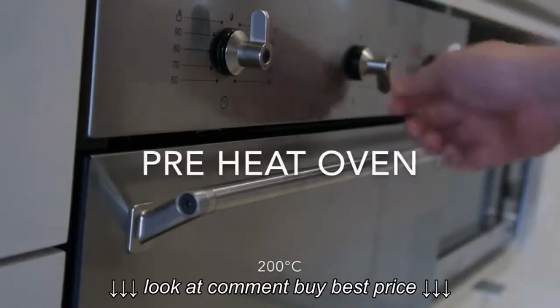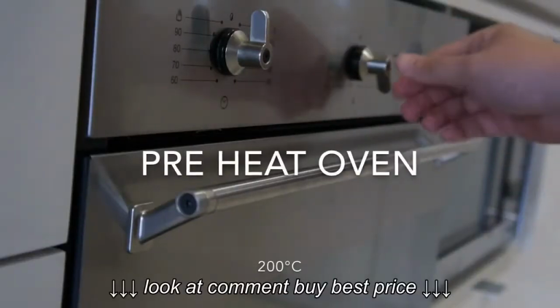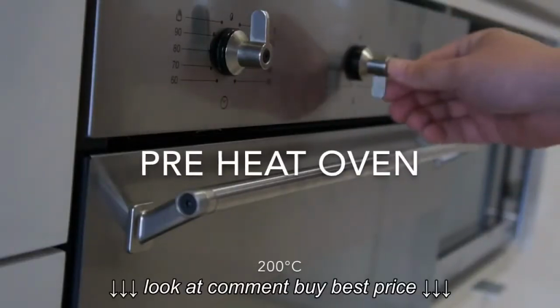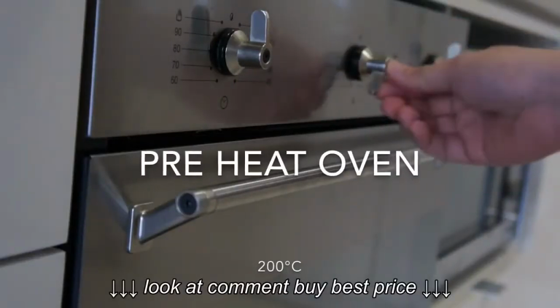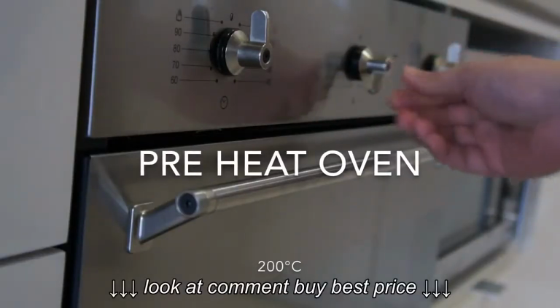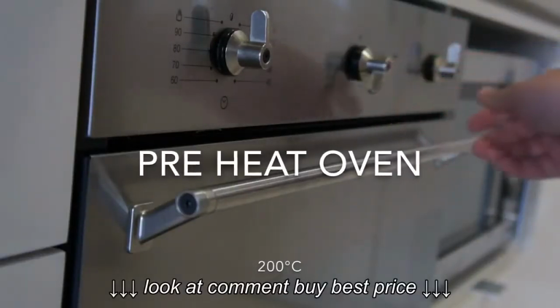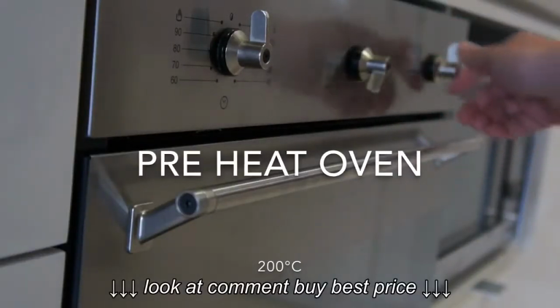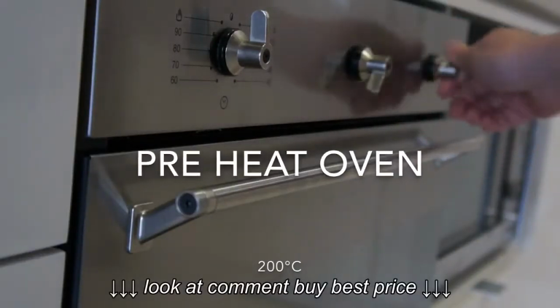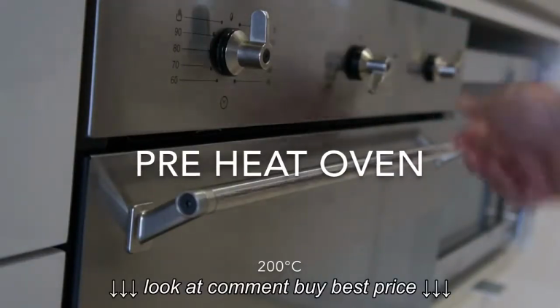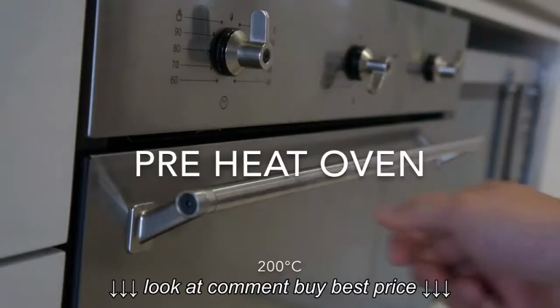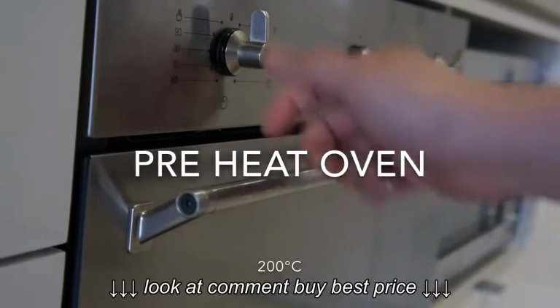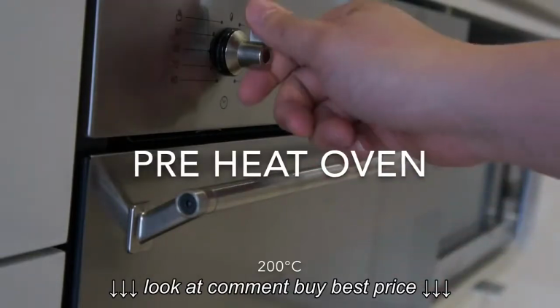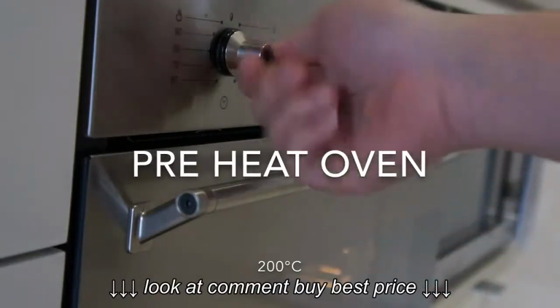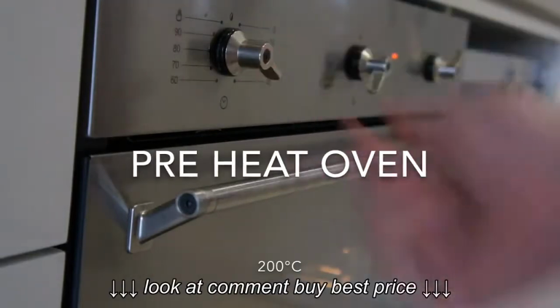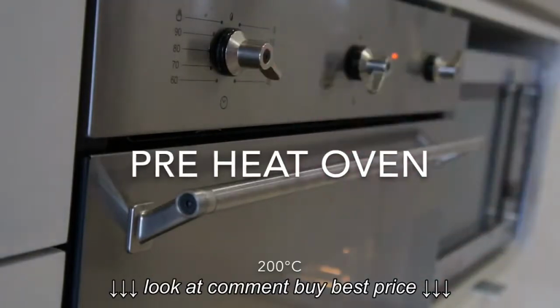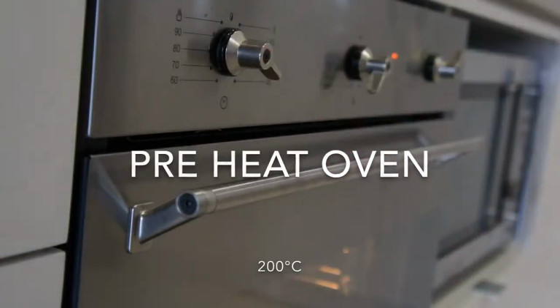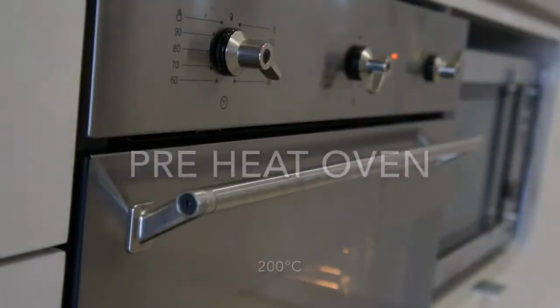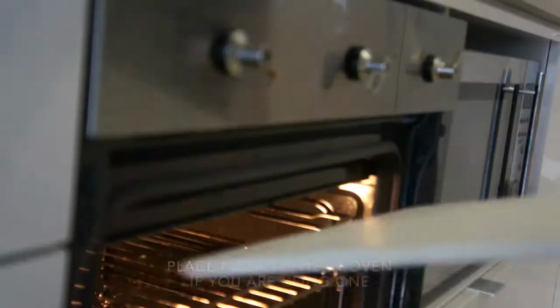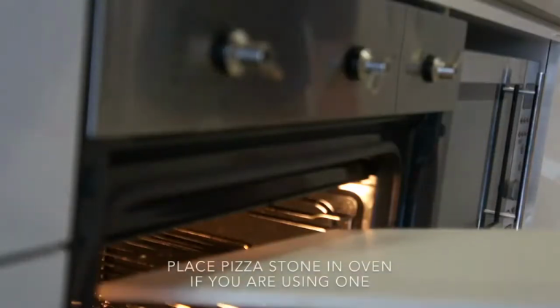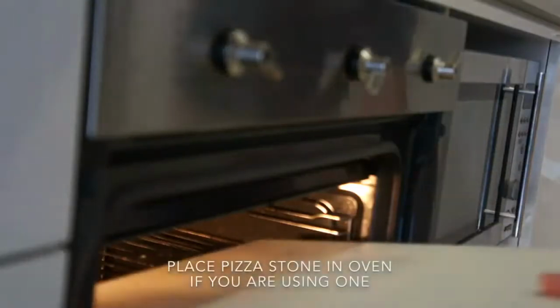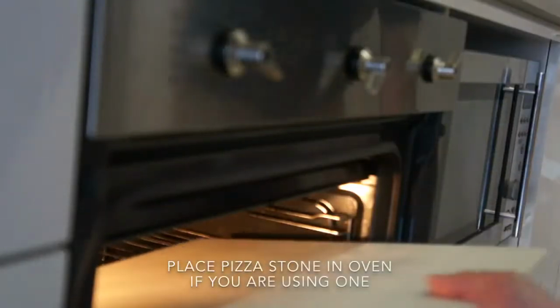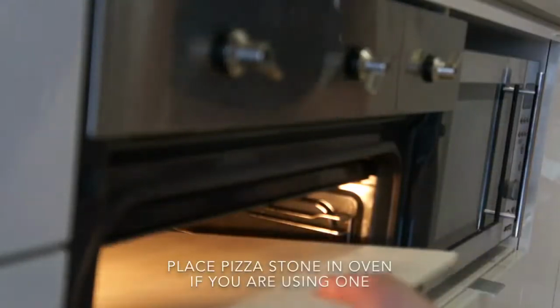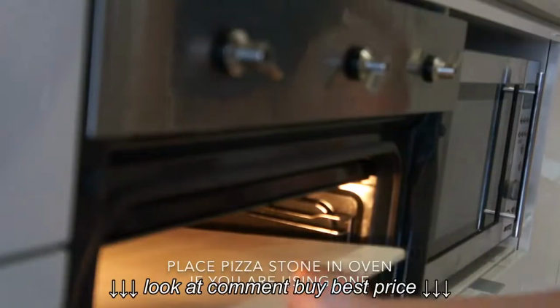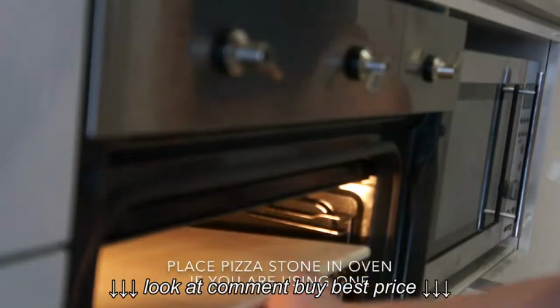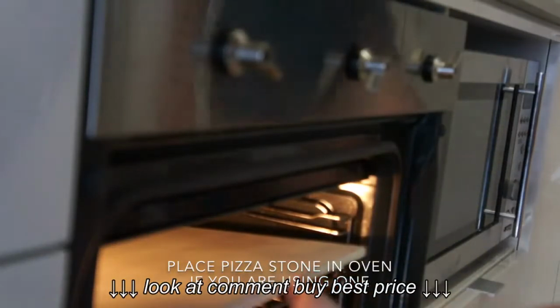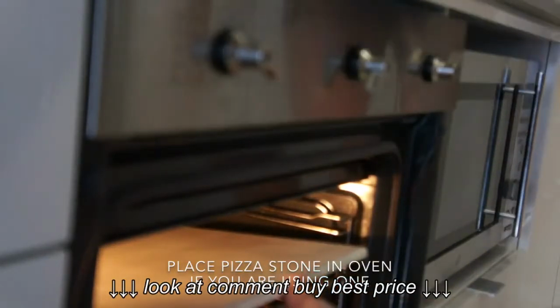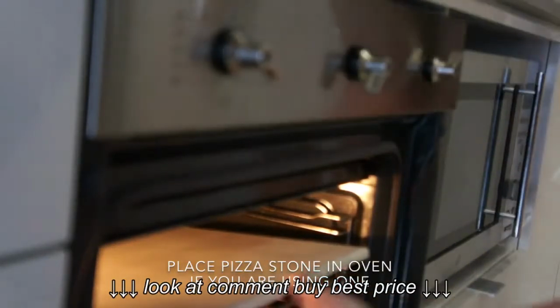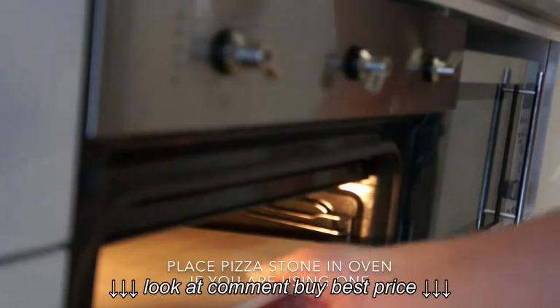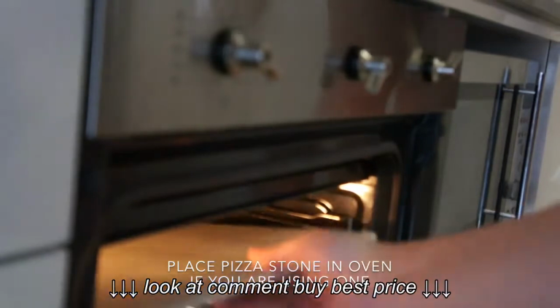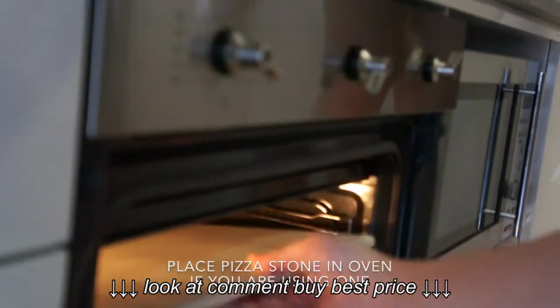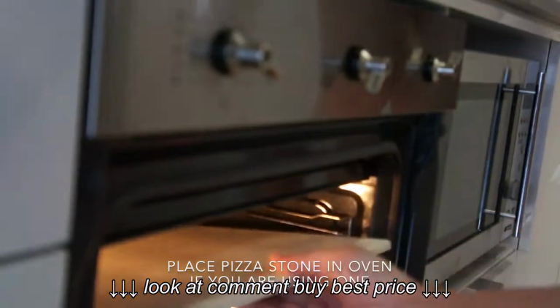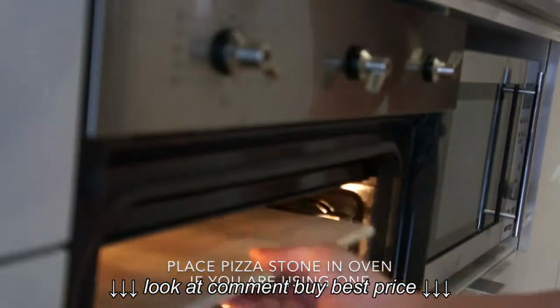Preheat the oven to 200 degrees Celsius, and place the pizza stone in the oven if you are using one.